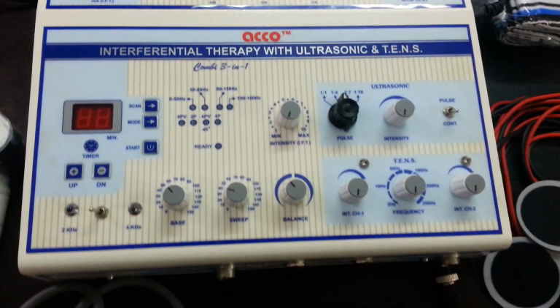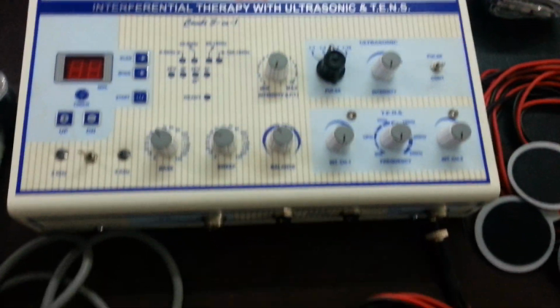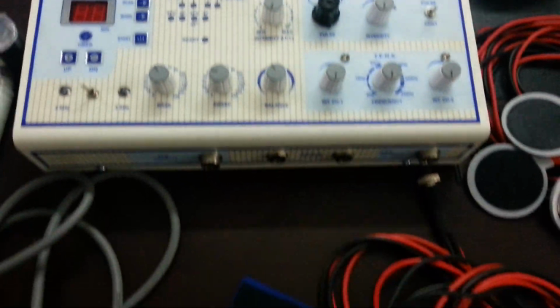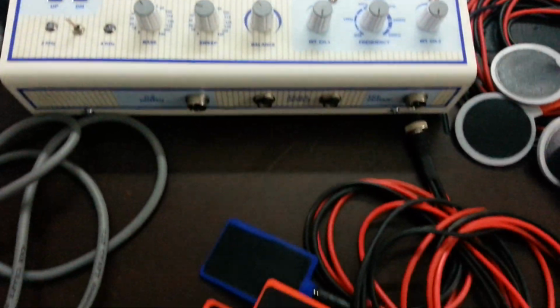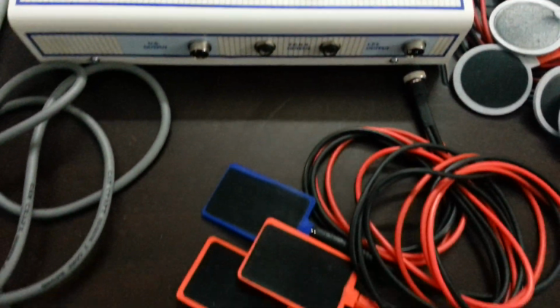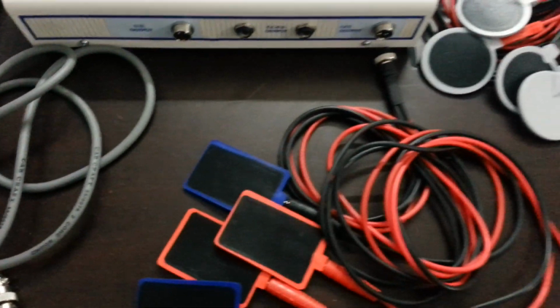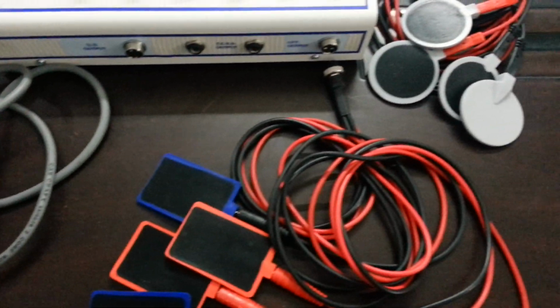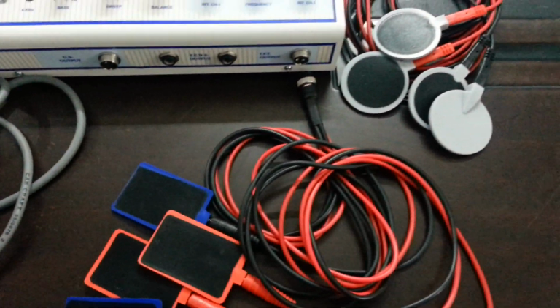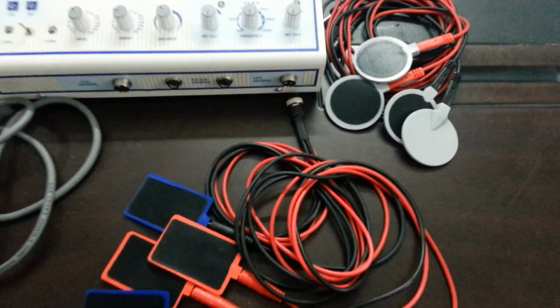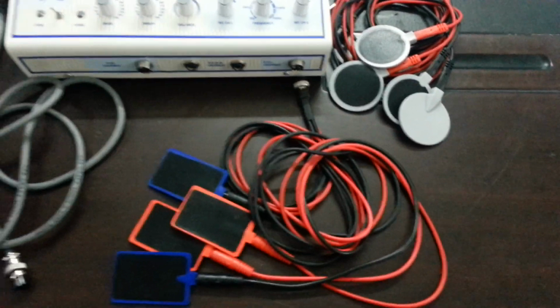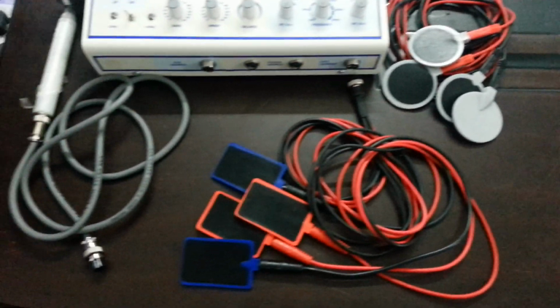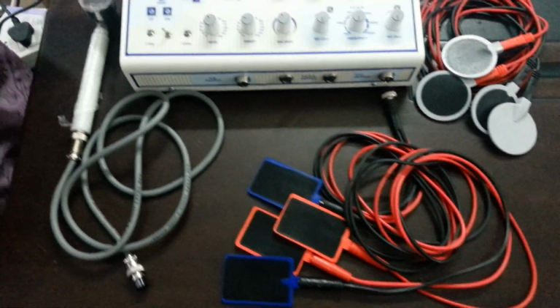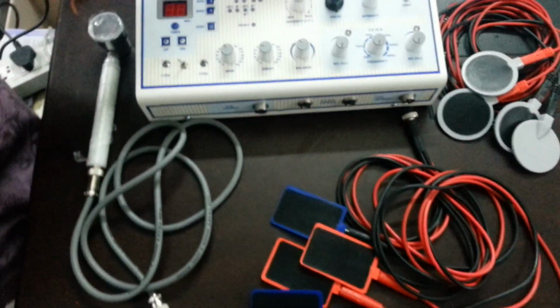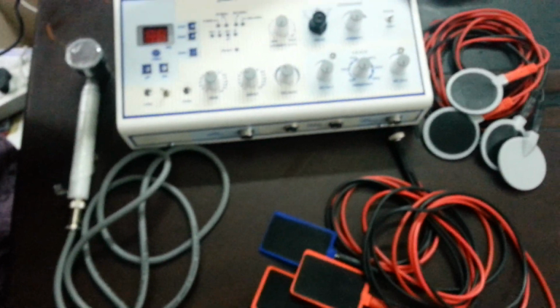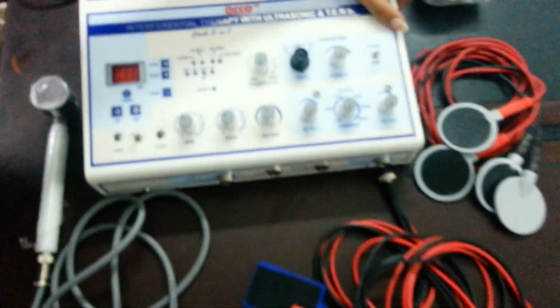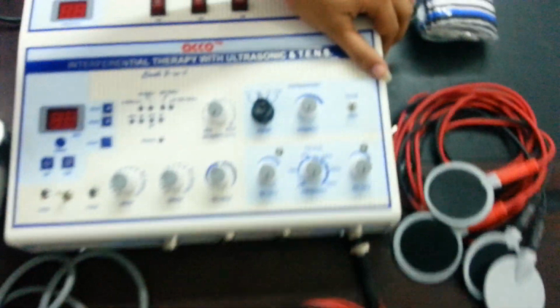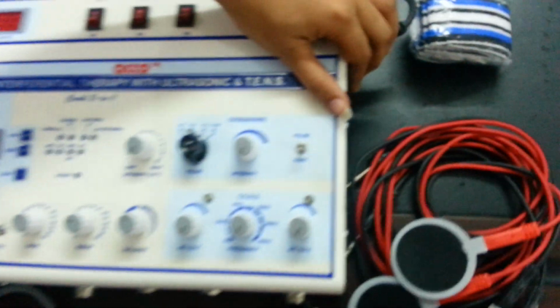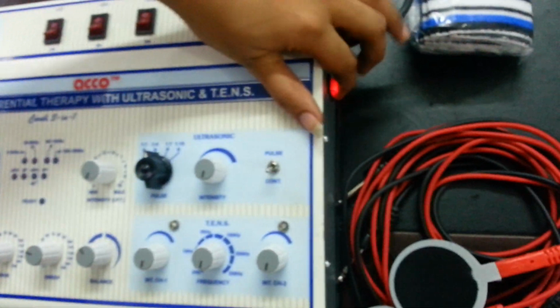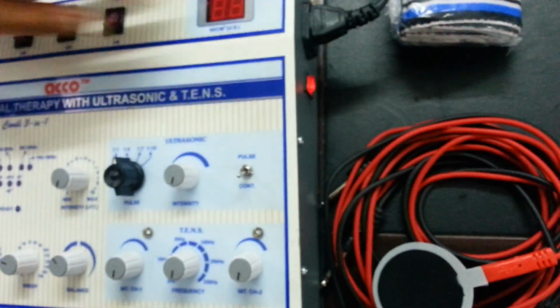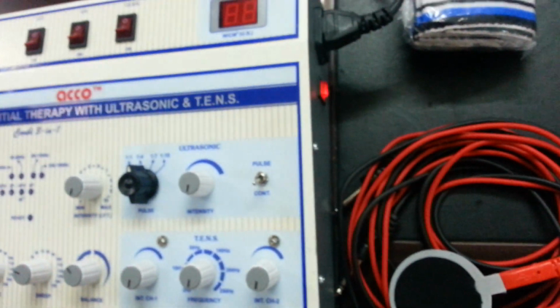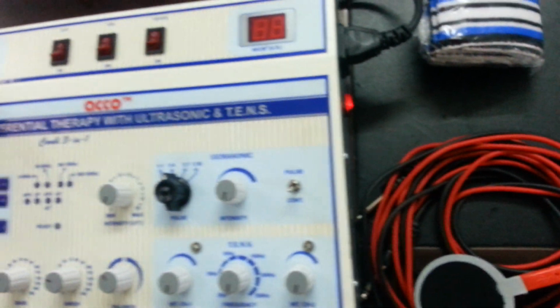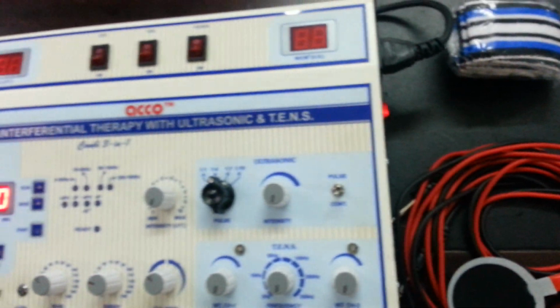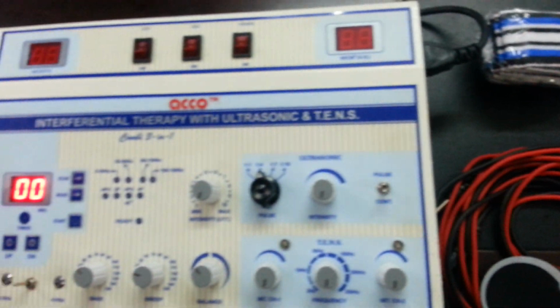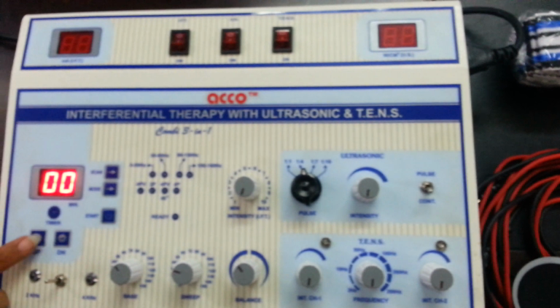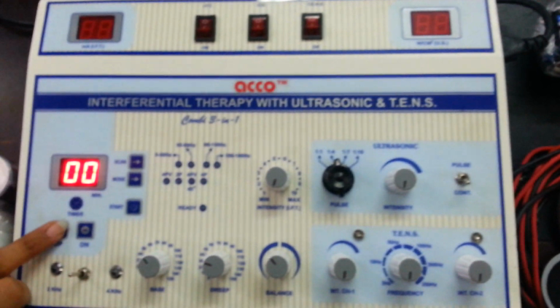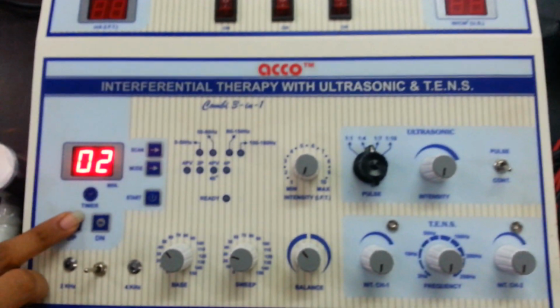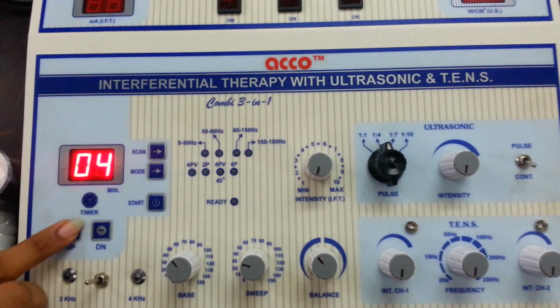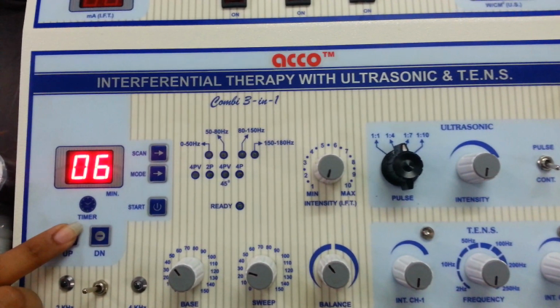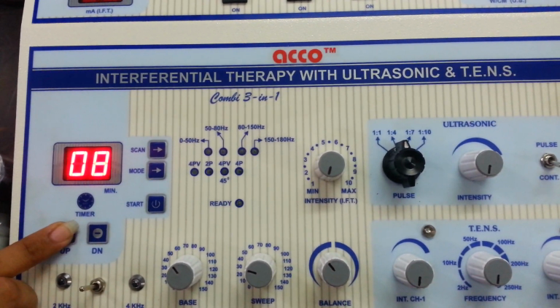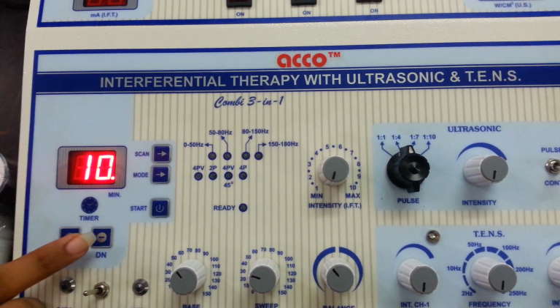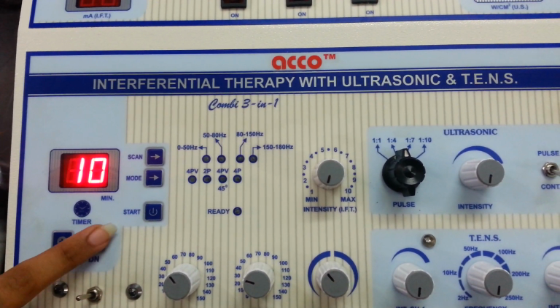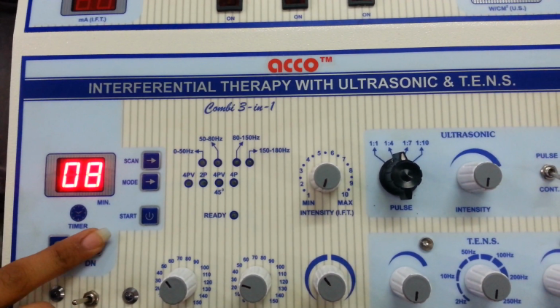Now we will show you the demo of Echo Combo of IFT, US and TENS. Switch on the machine. Set the timer as per your requirement. Timer up. Timer down.